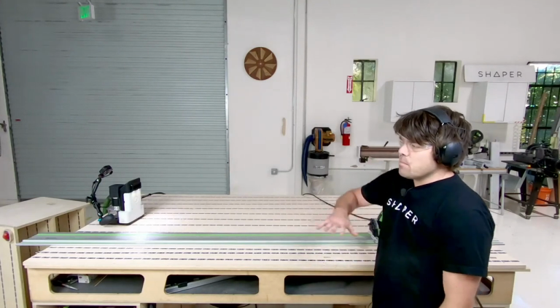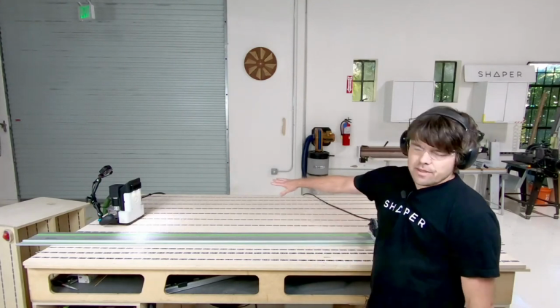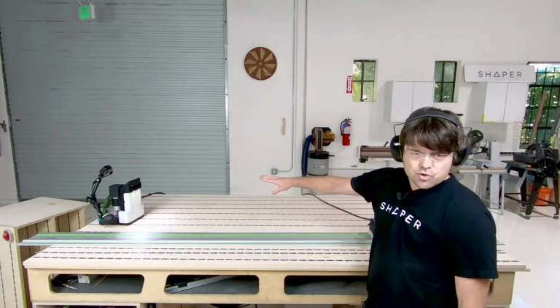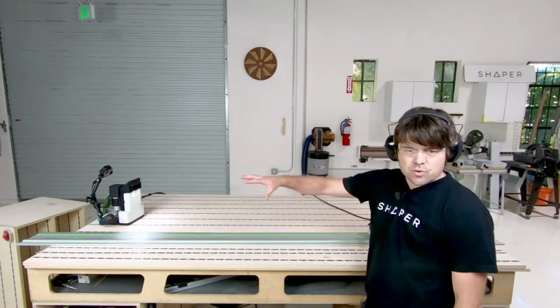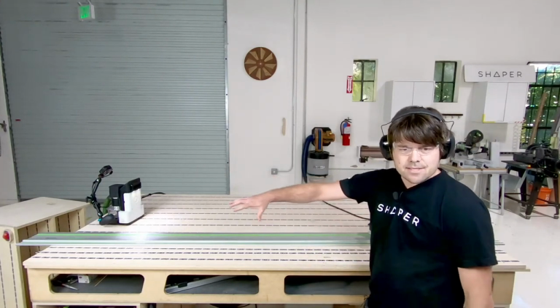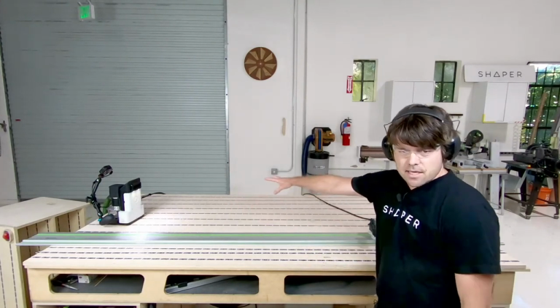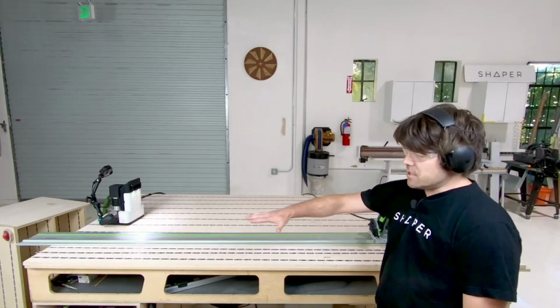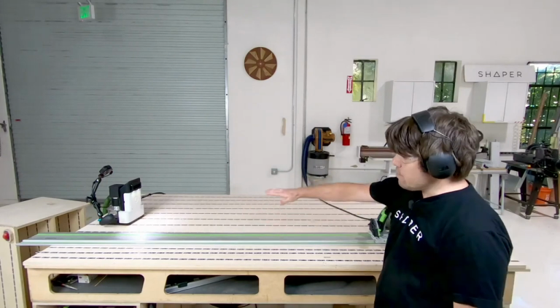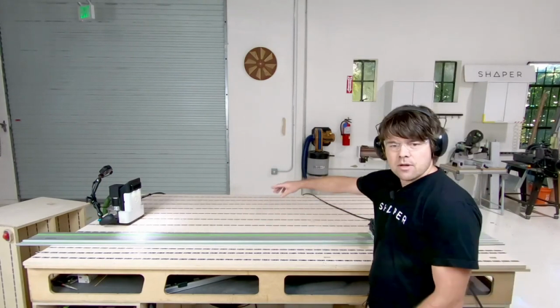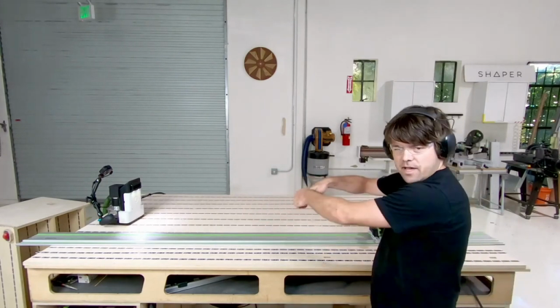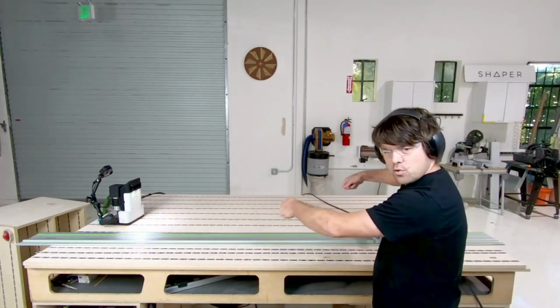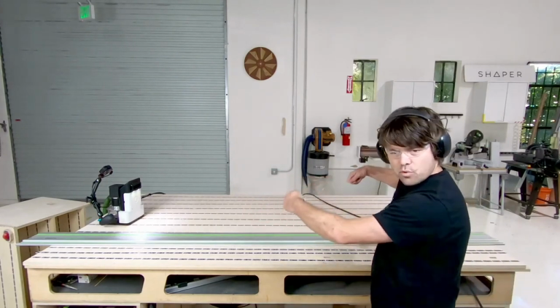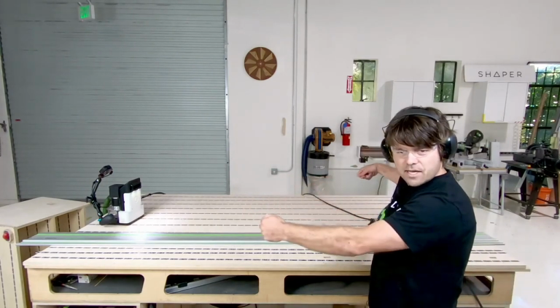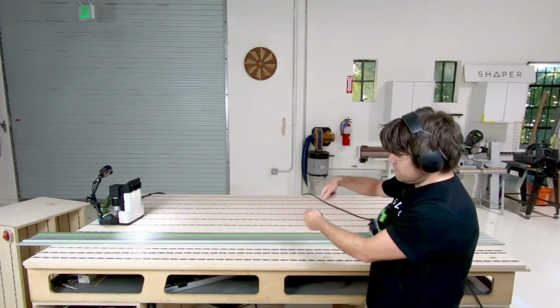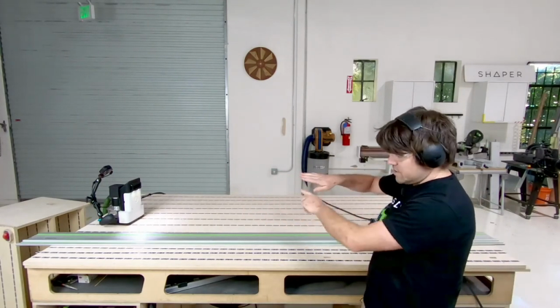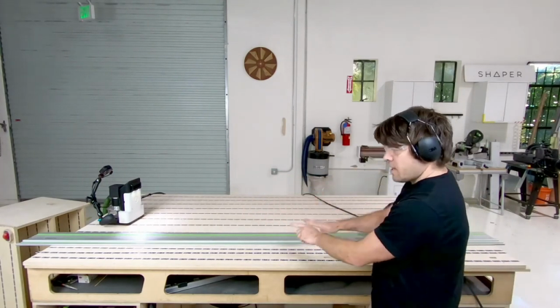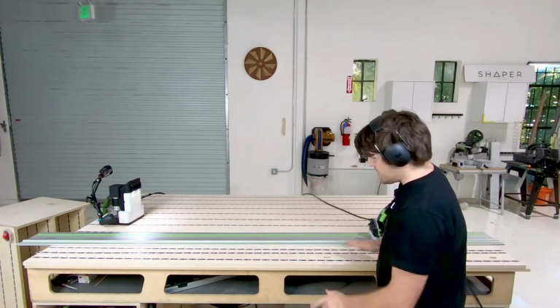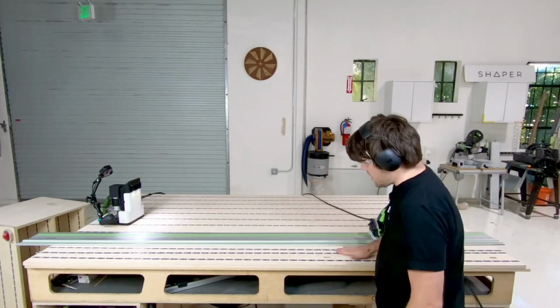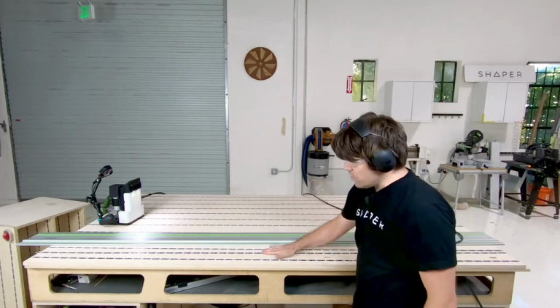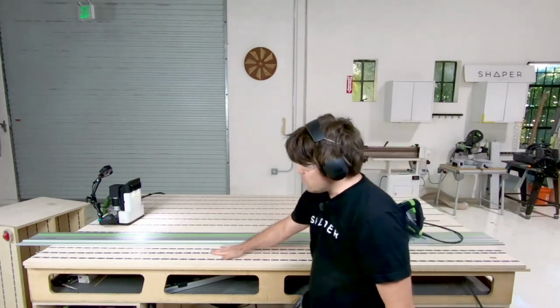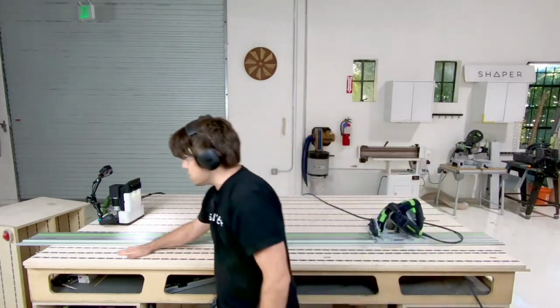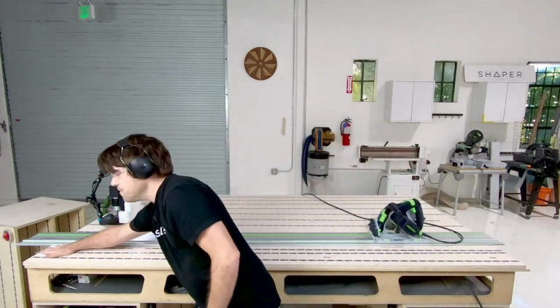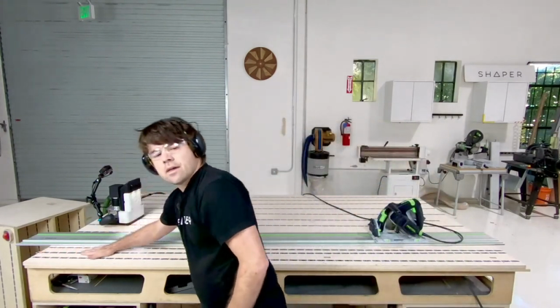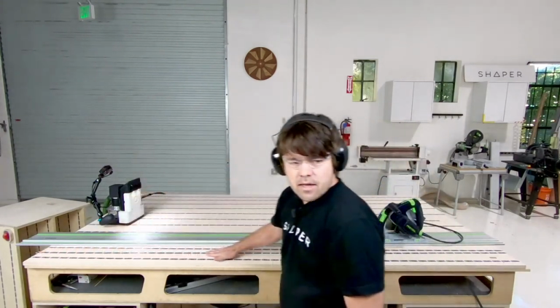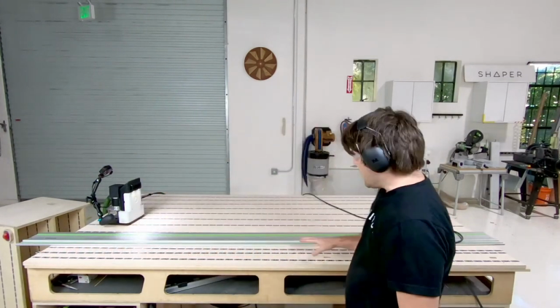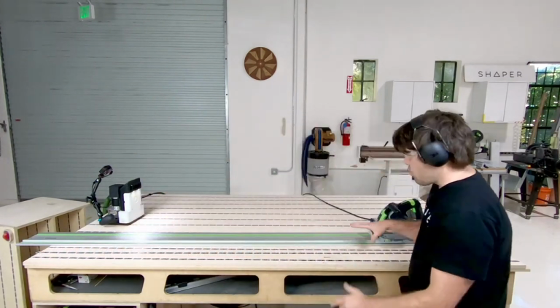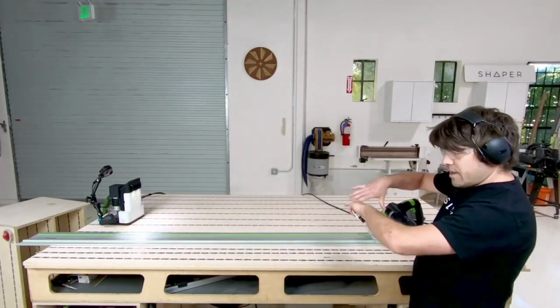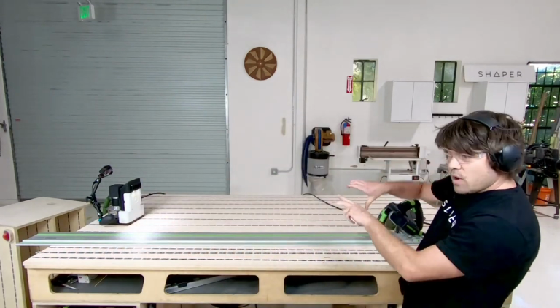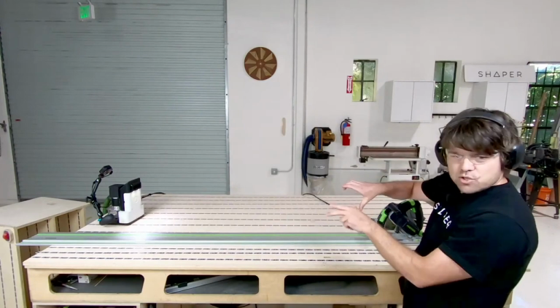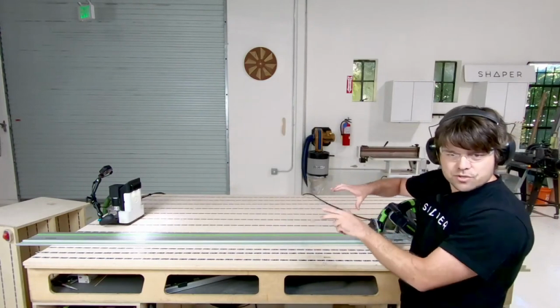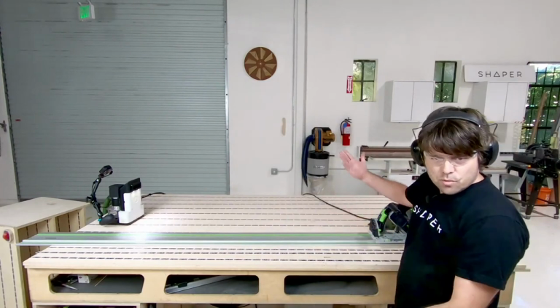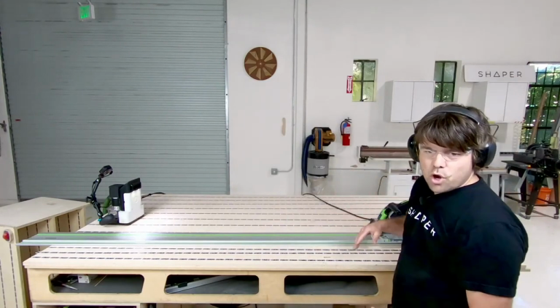Try to do it consistently across the entire panel. If you have a few pieces of tape pulled really tight and a few just pressed down, you will end up adding distortion to your work. That's a key thing to keep in mind.